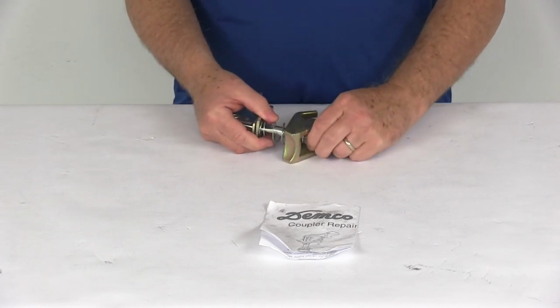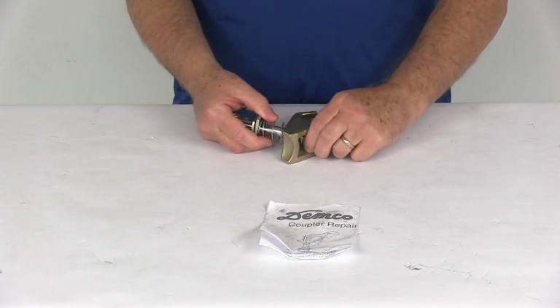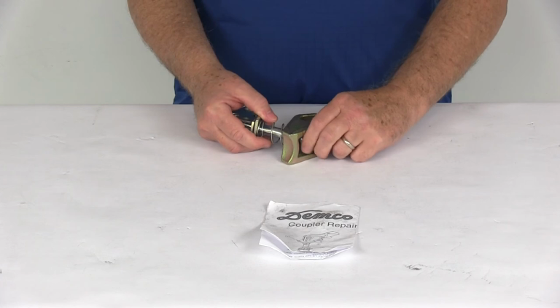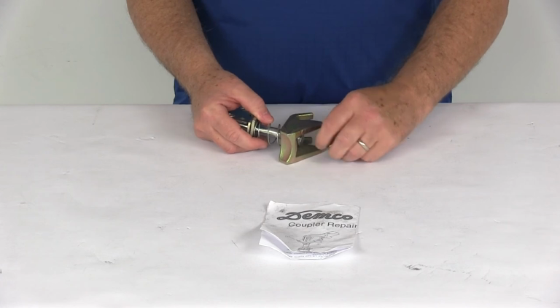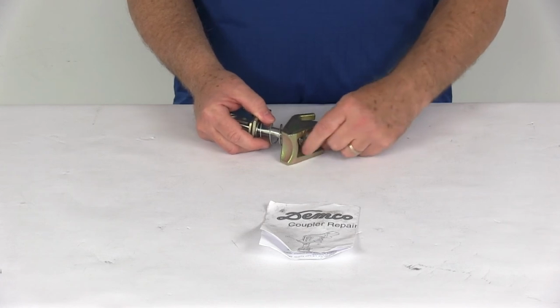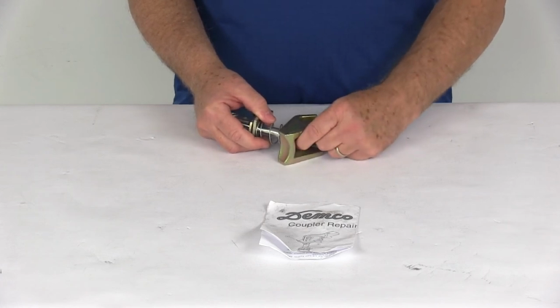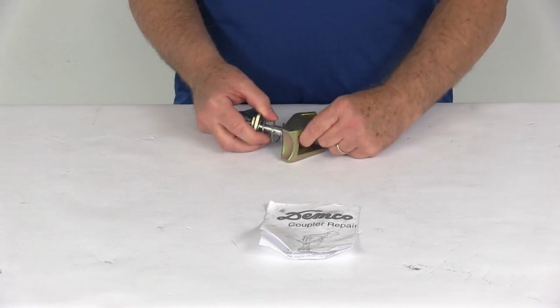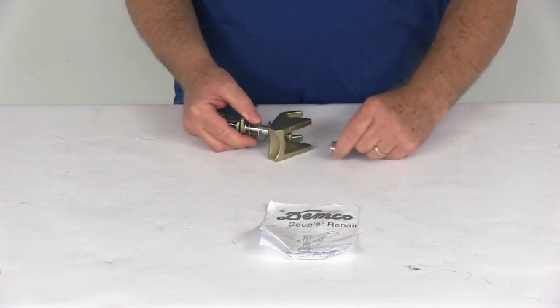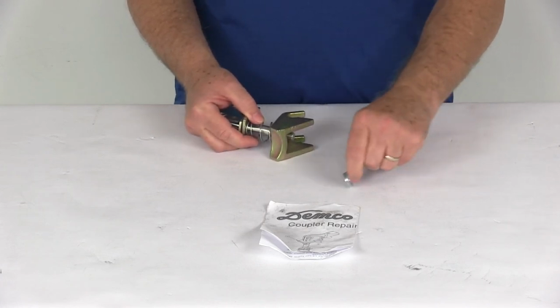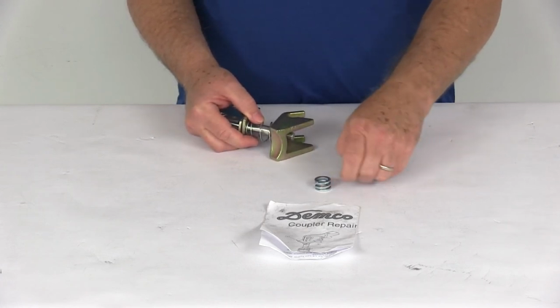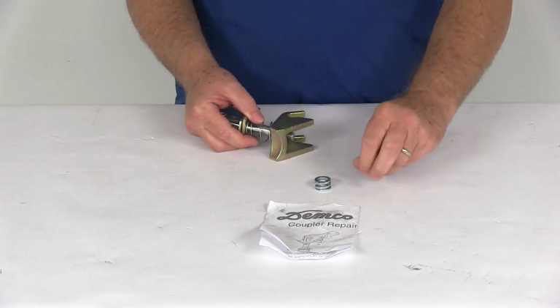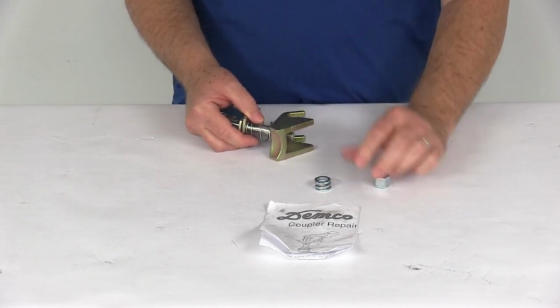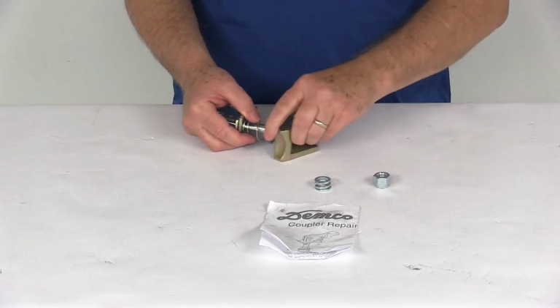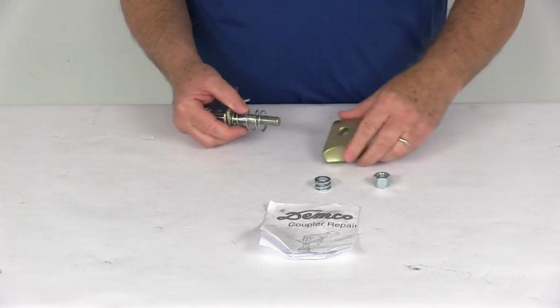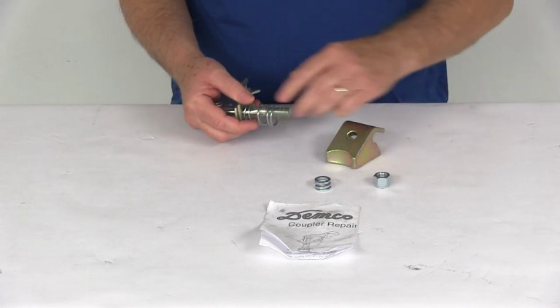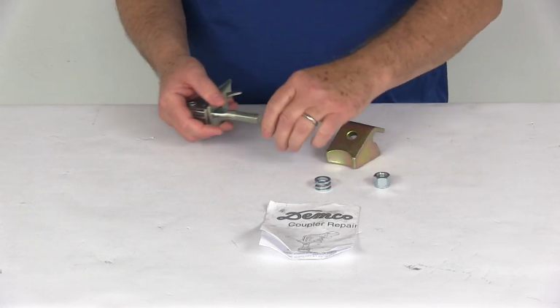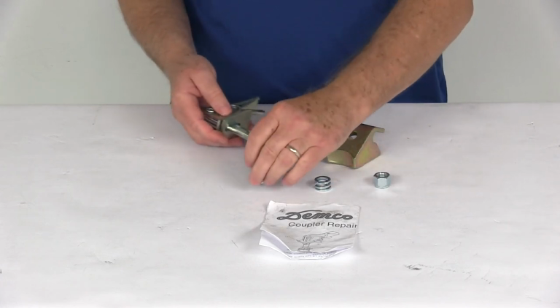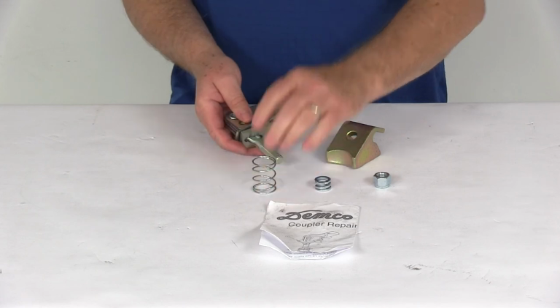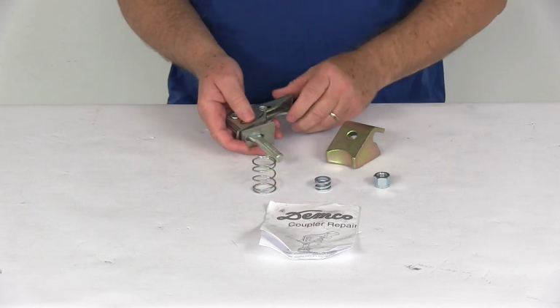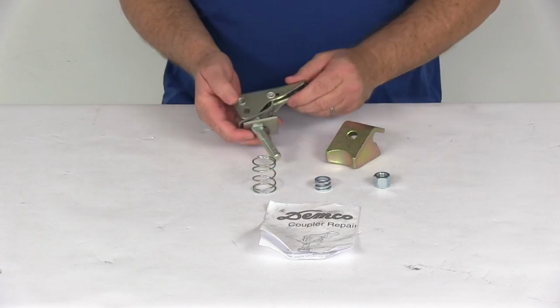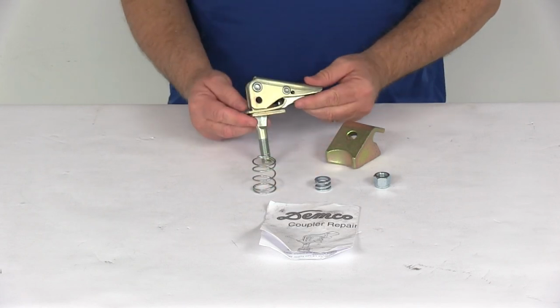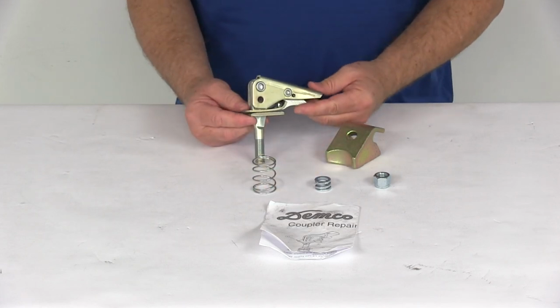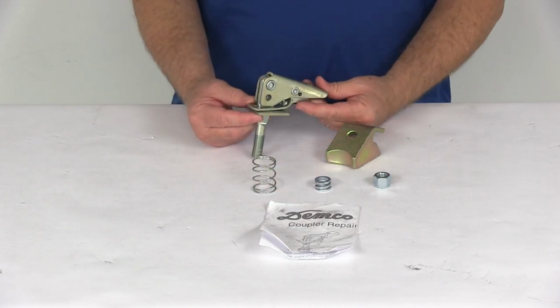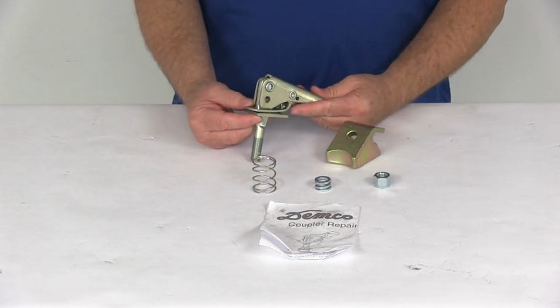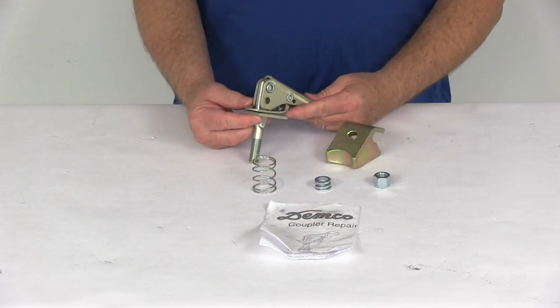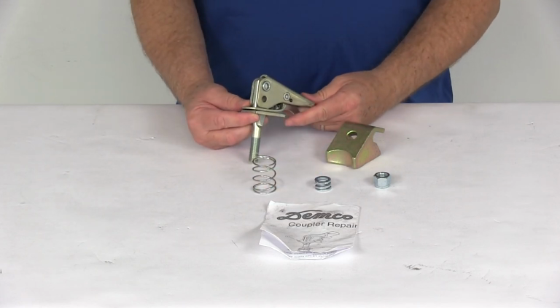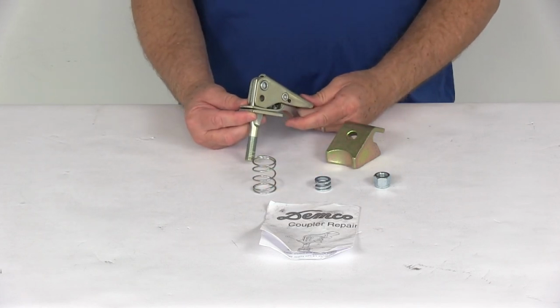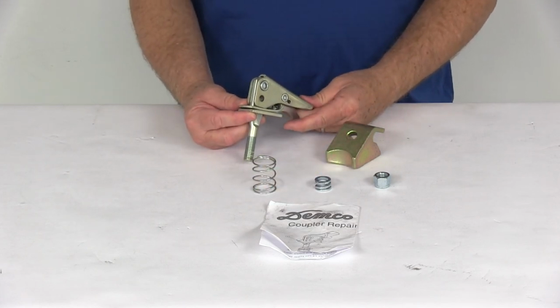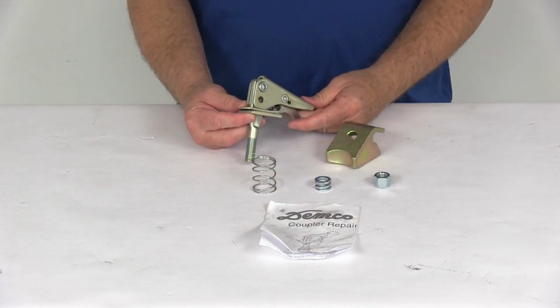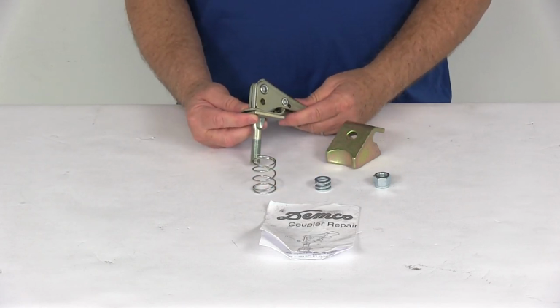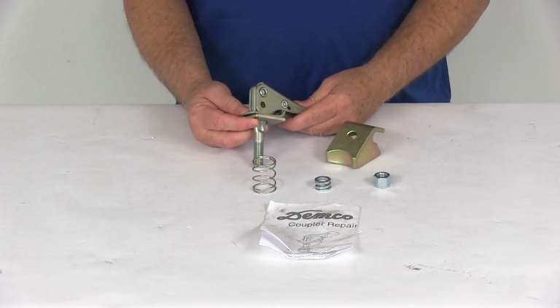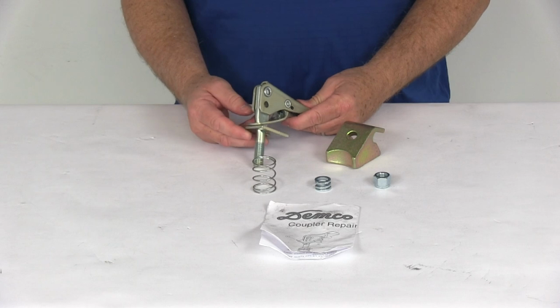This is for a quantity of one repair kit, but that should do it for the review on the Demco Coupler Repair Kit for the 2-inch Lever Lock Couplers and Brake Actuators.